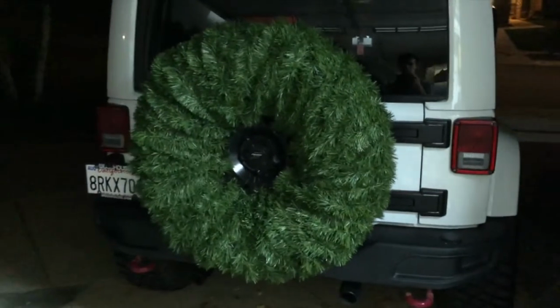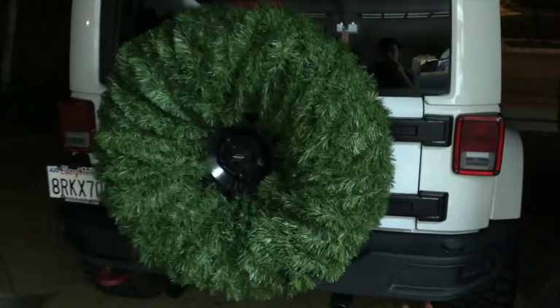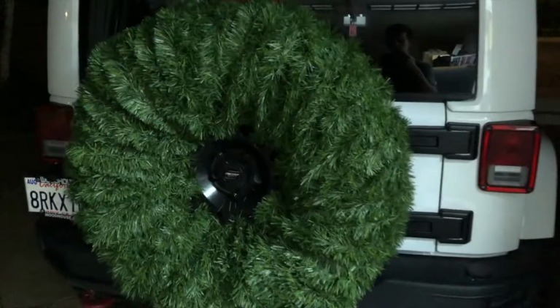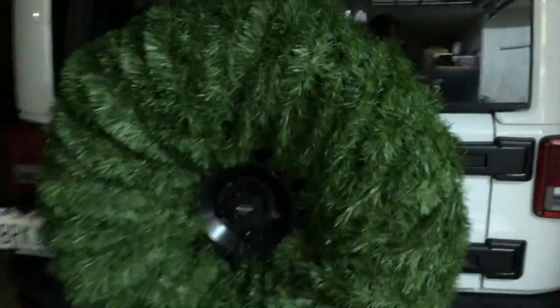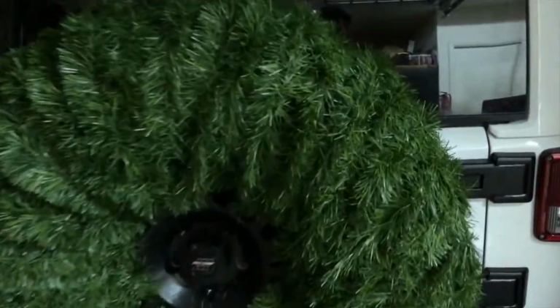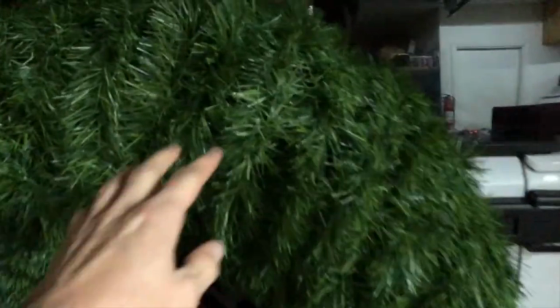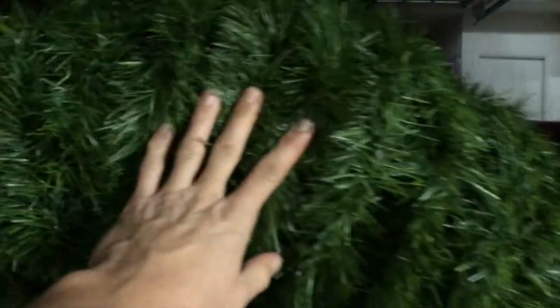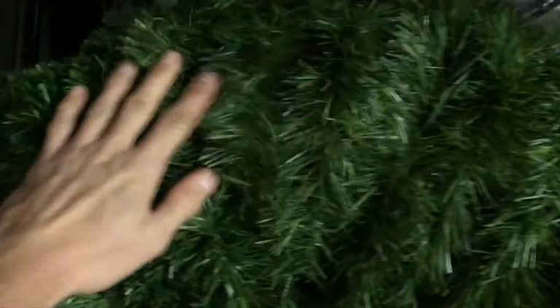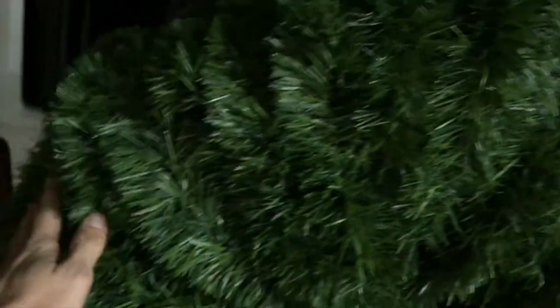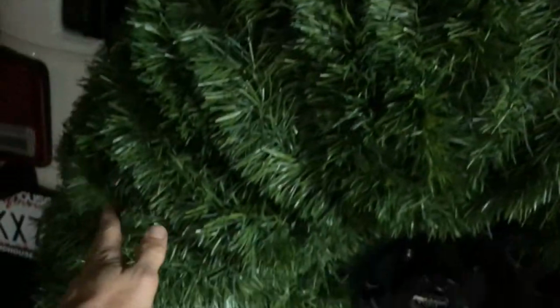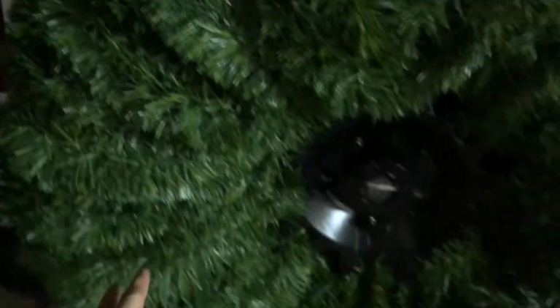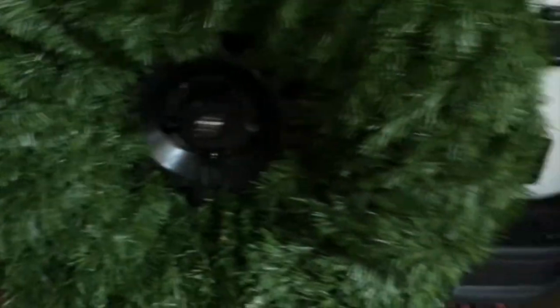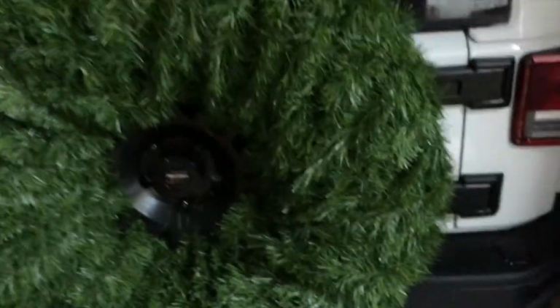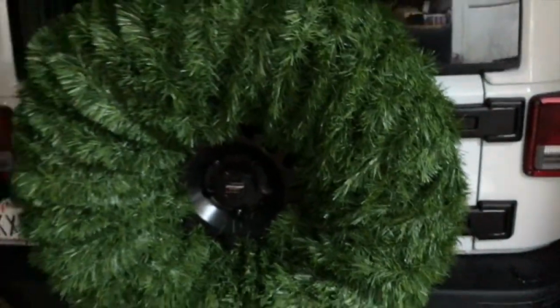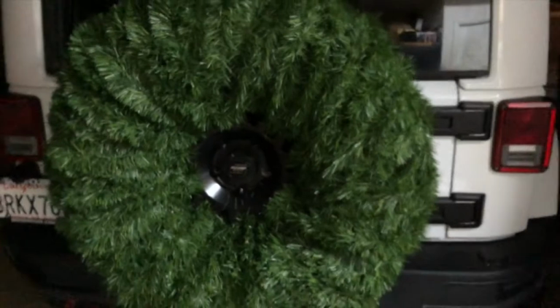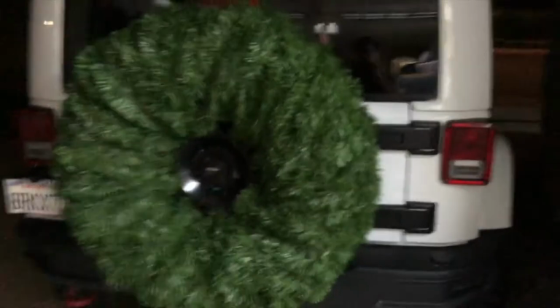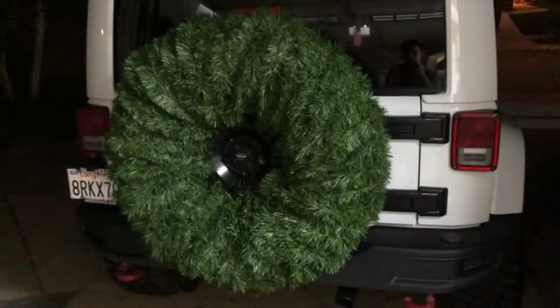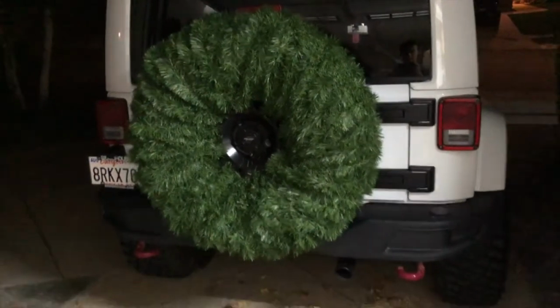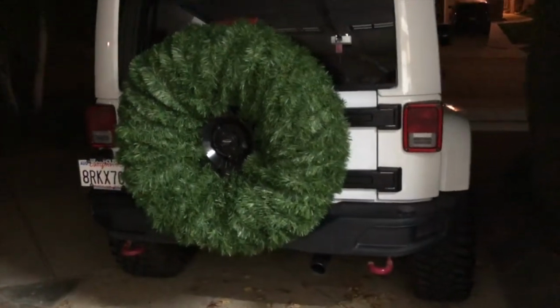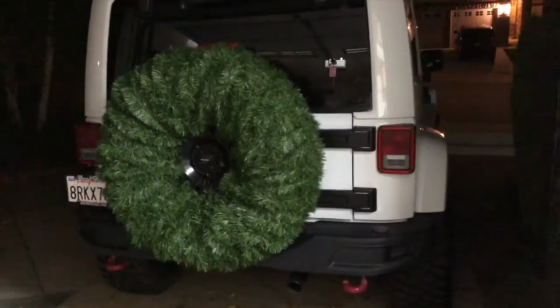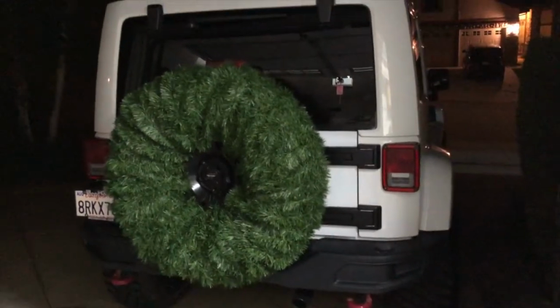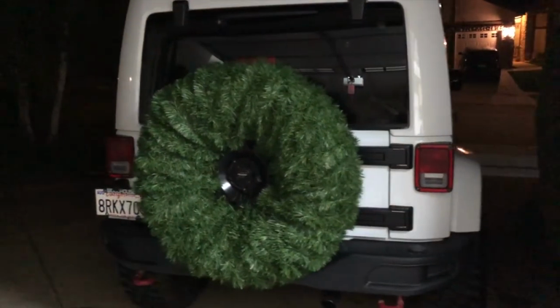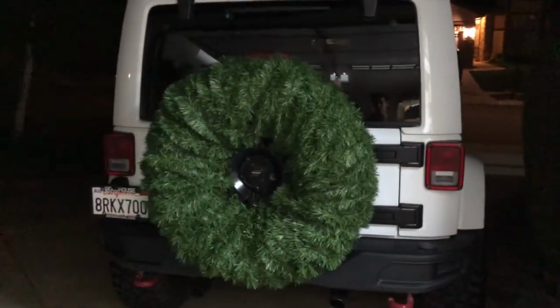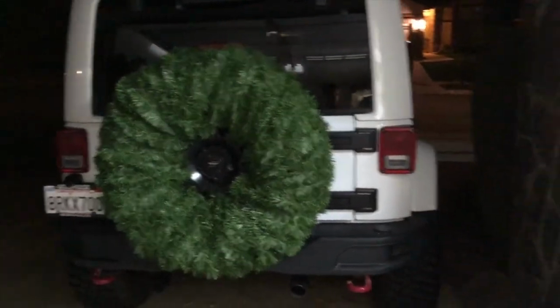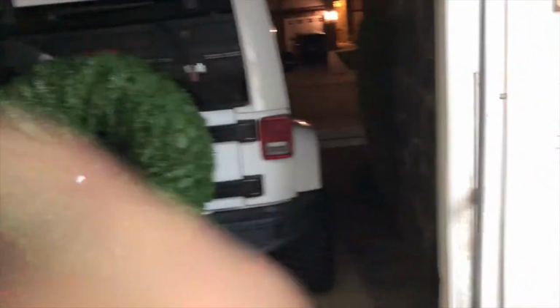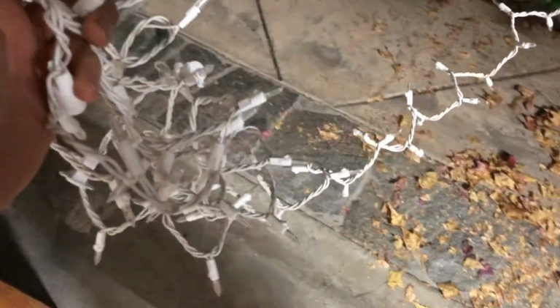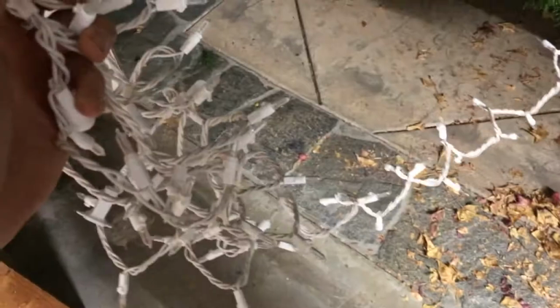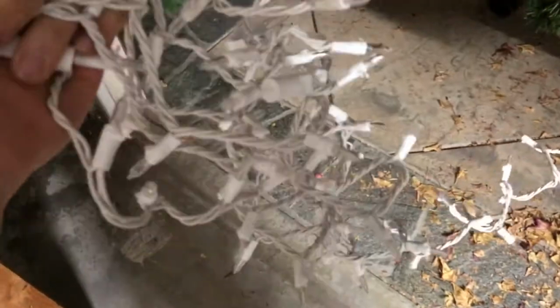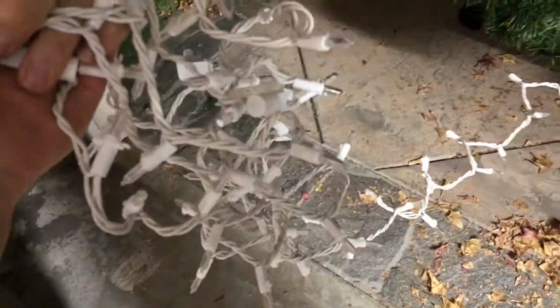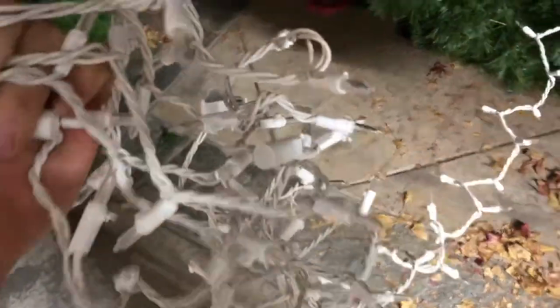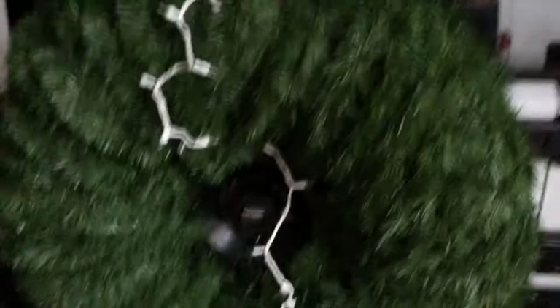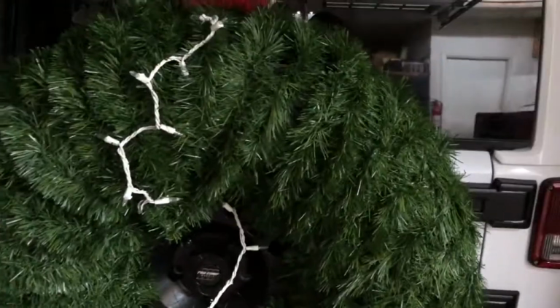So we put this garland all around the spare tire, using three 50-foot packs, and it looks pretty good — looks like a Christmas wreath. Now we're going to throw these white lights on top of the wreath.